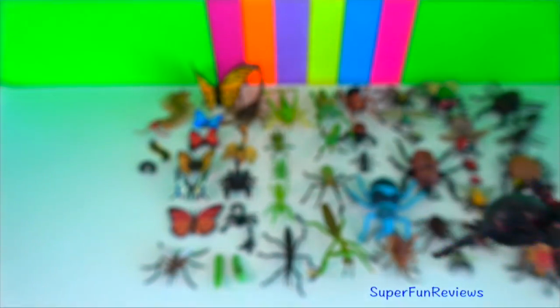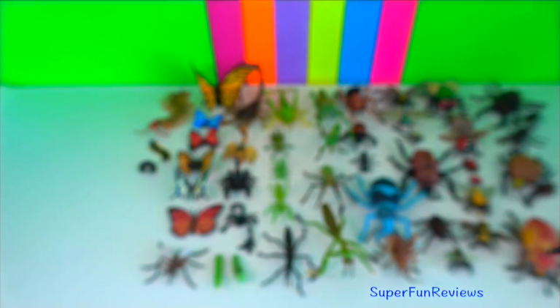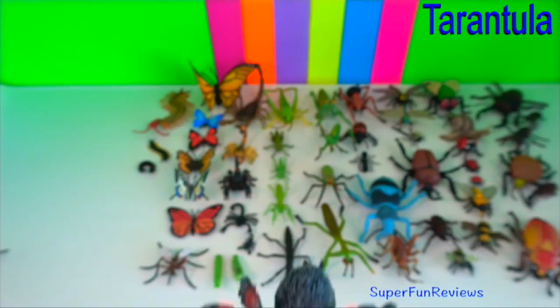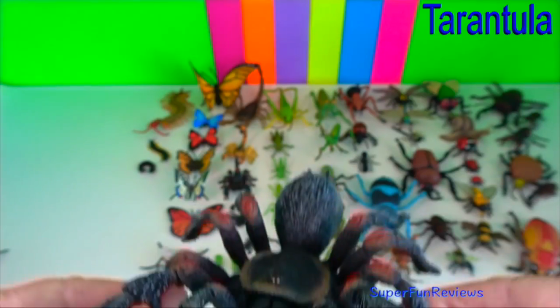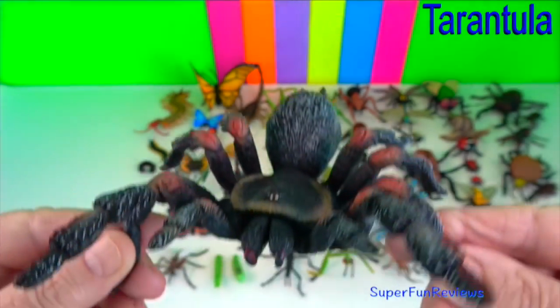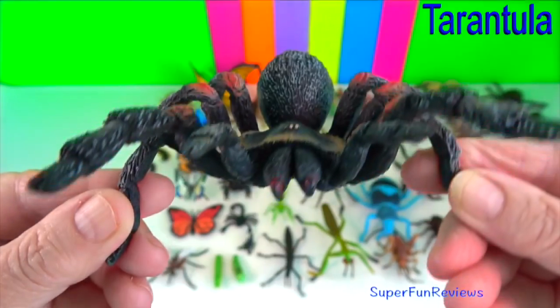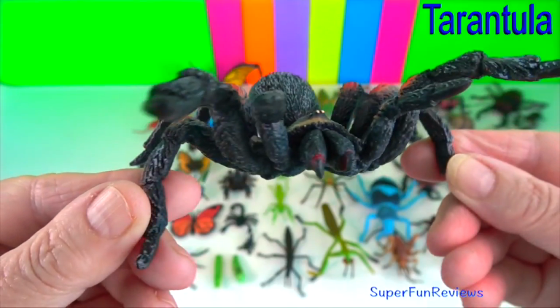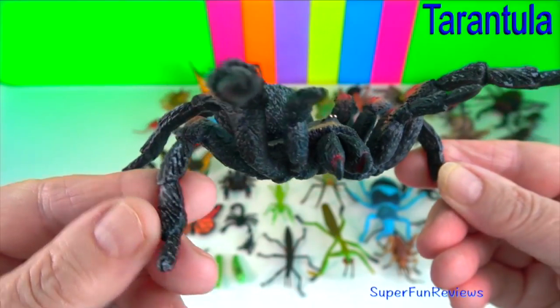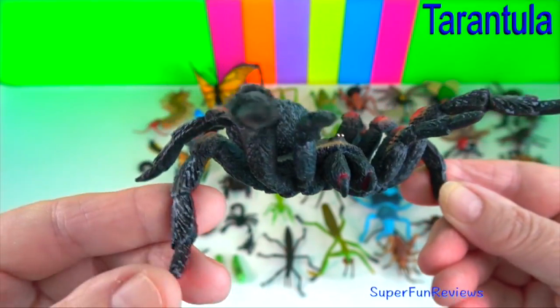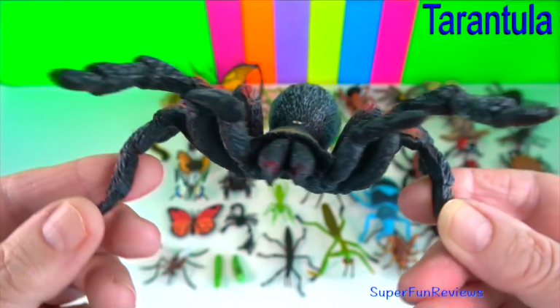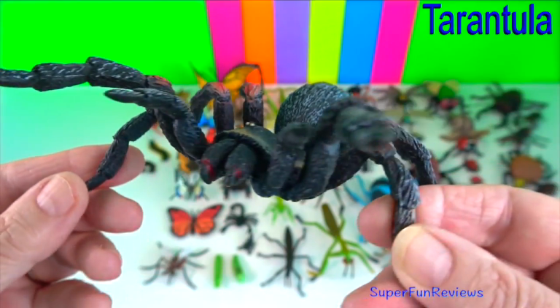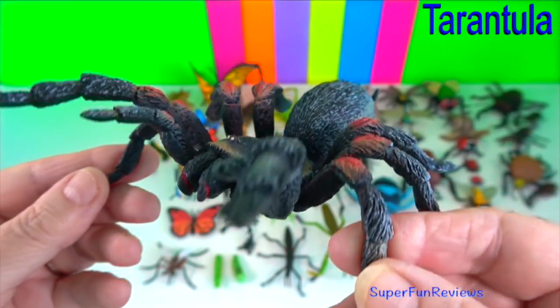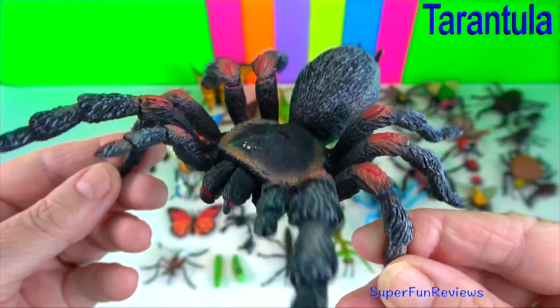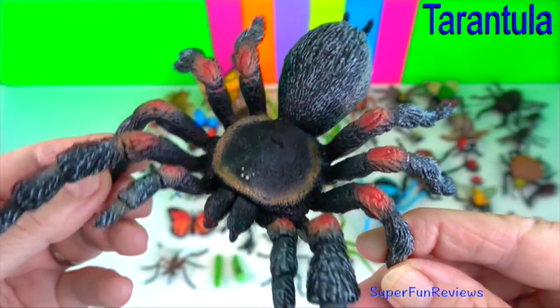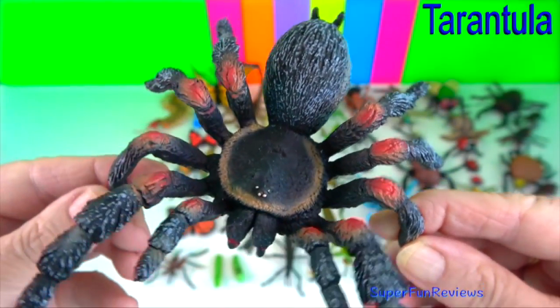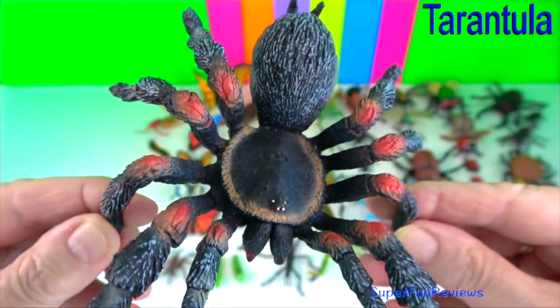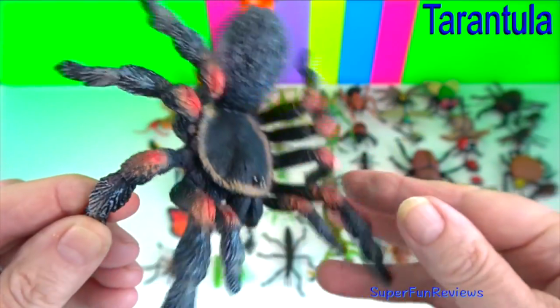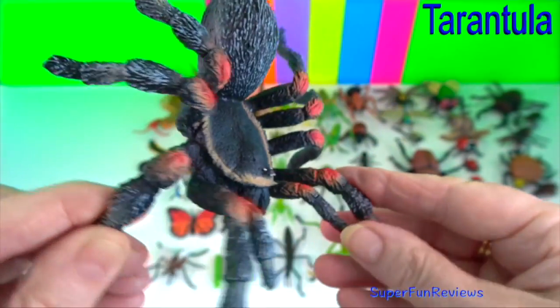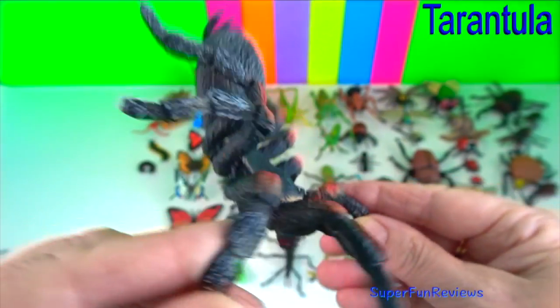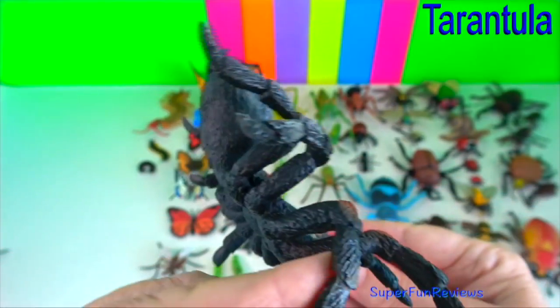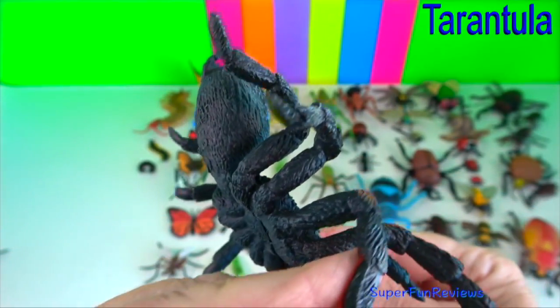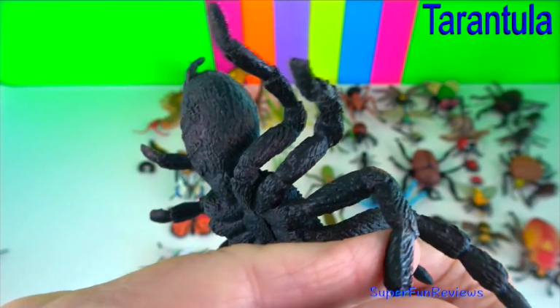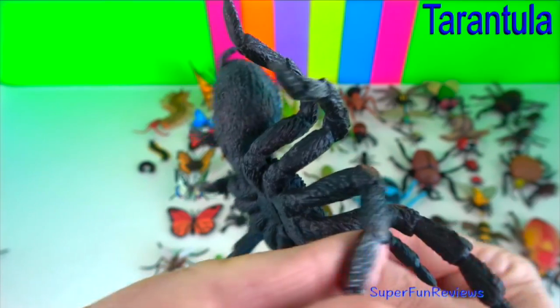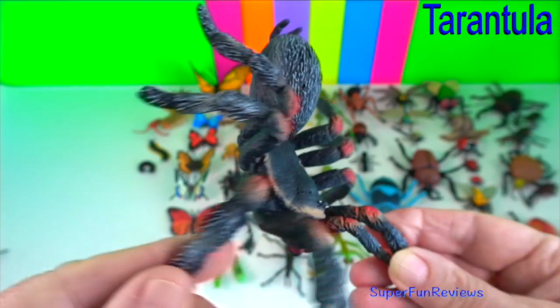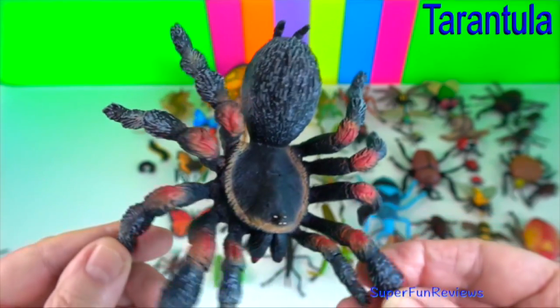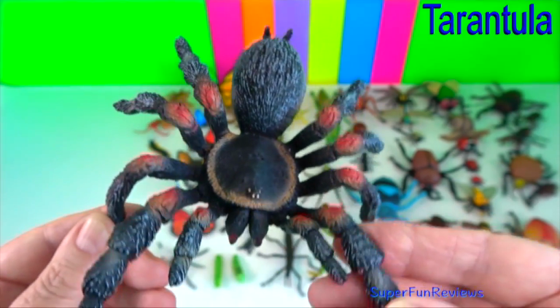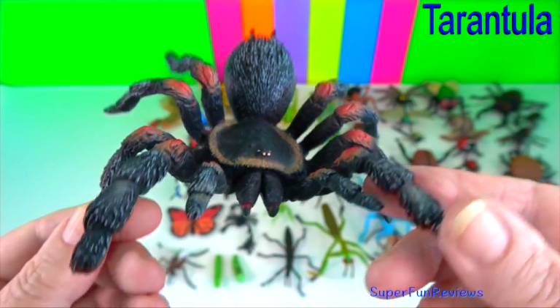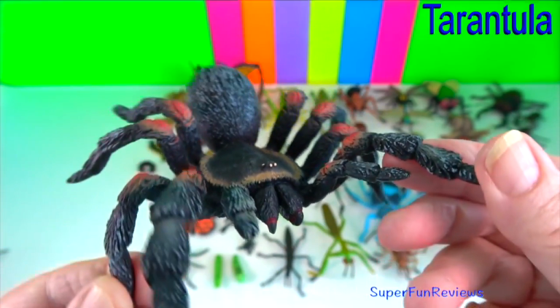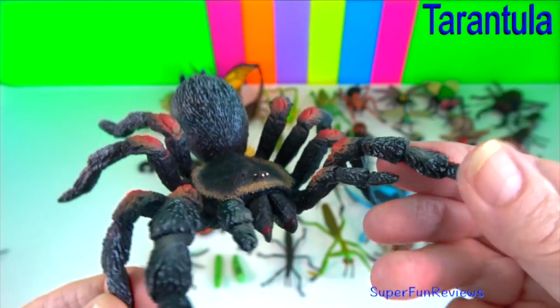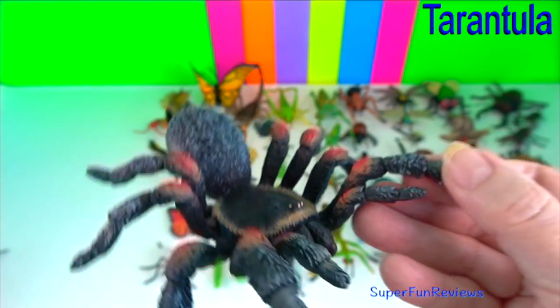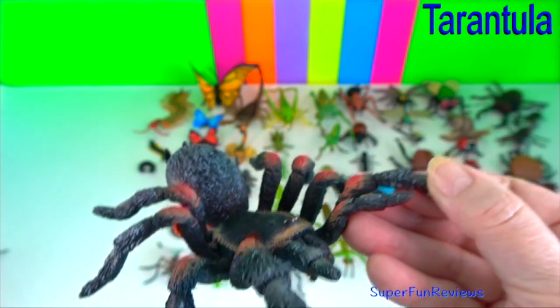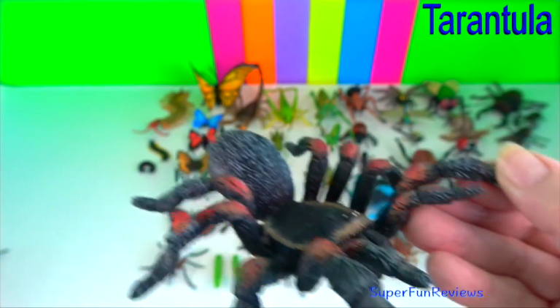The next seven spiders are all tarantulas. Female spiders are usually much larger than the male spiders.